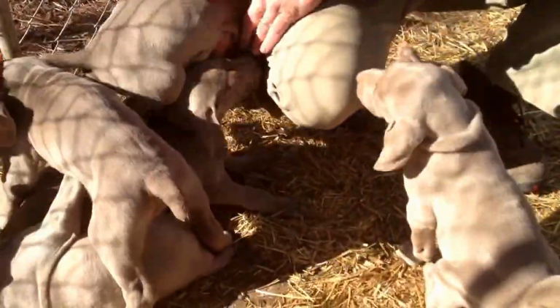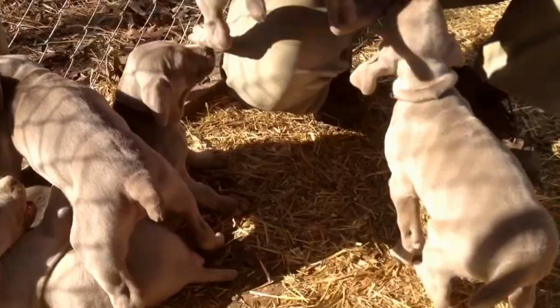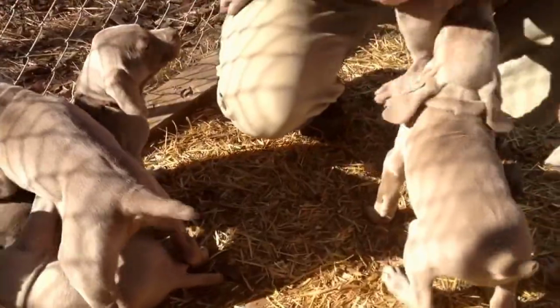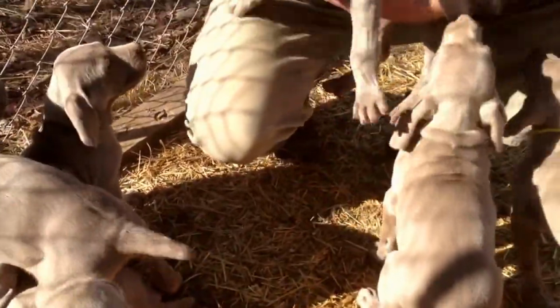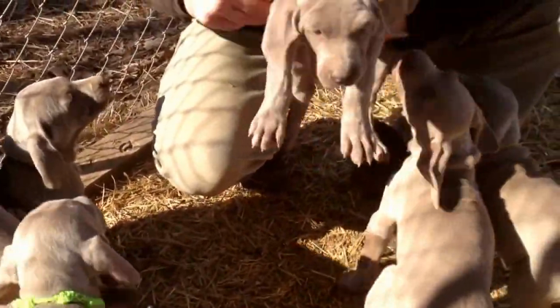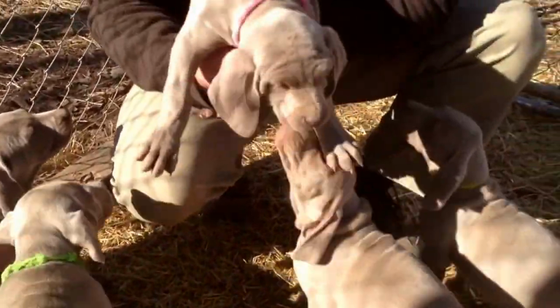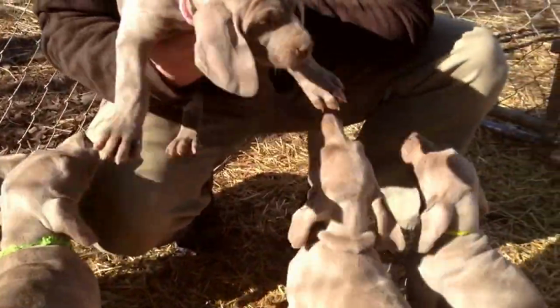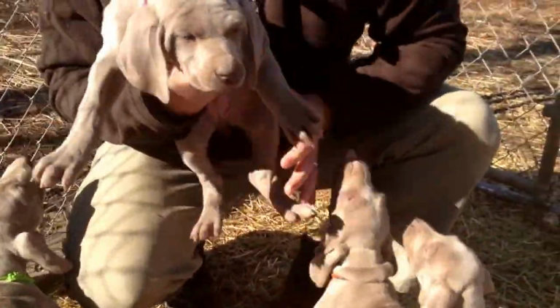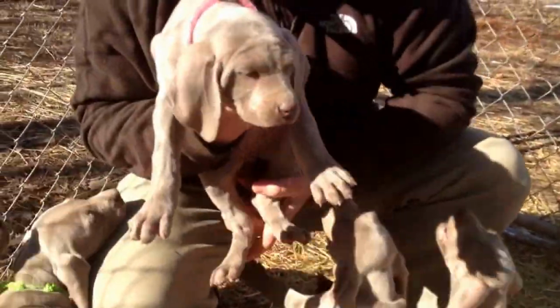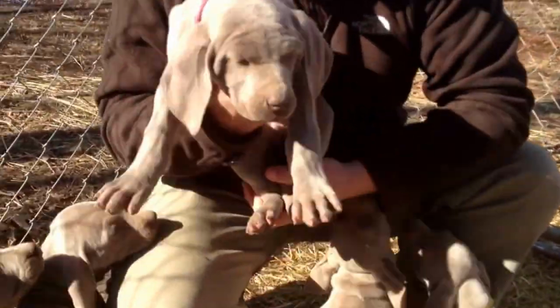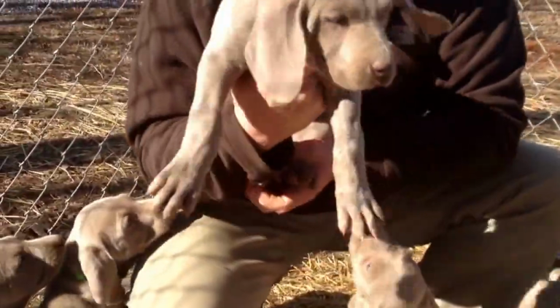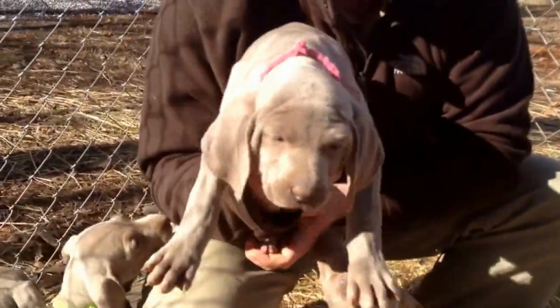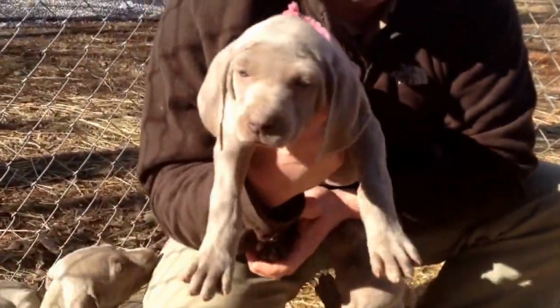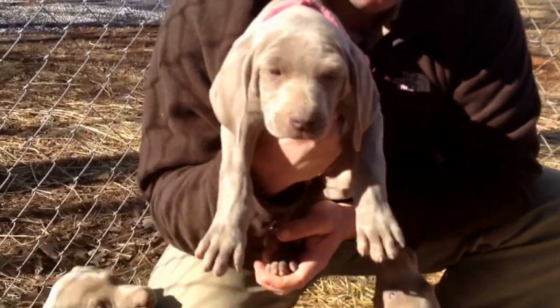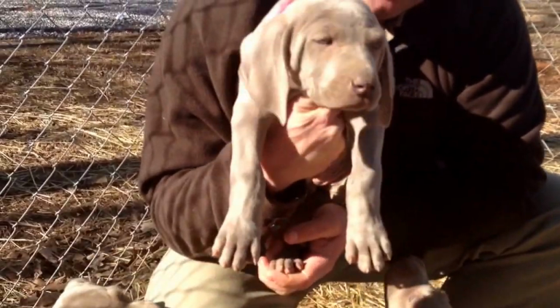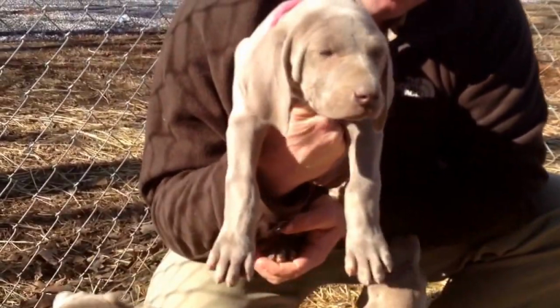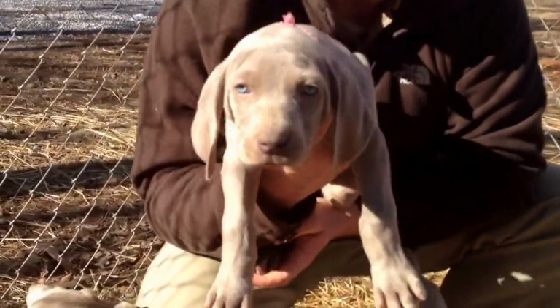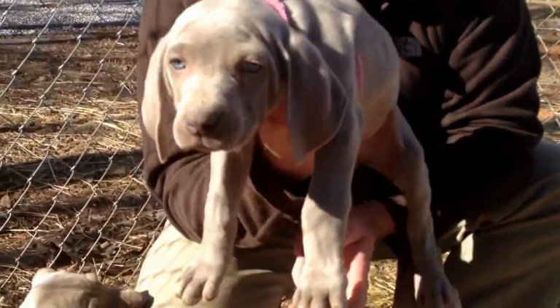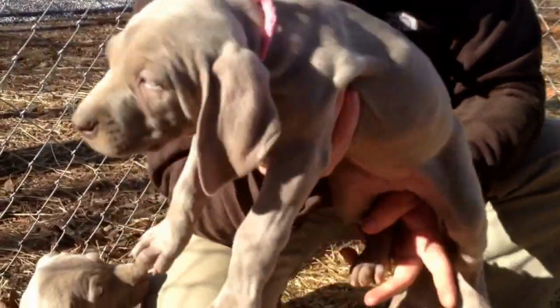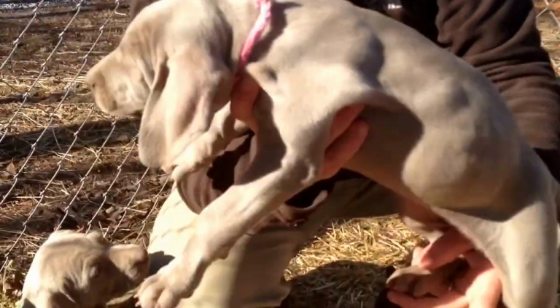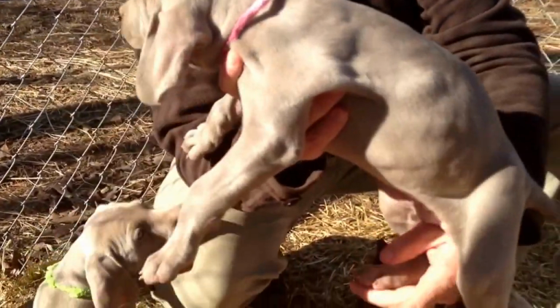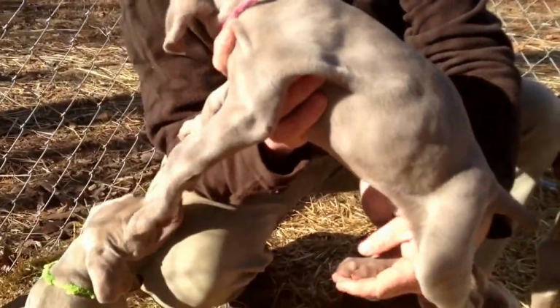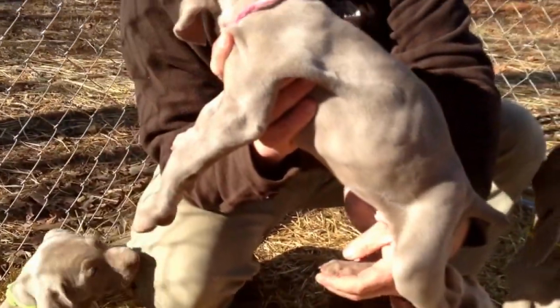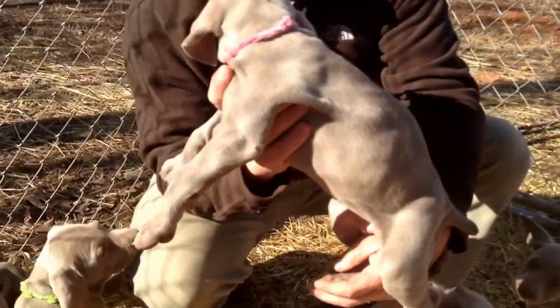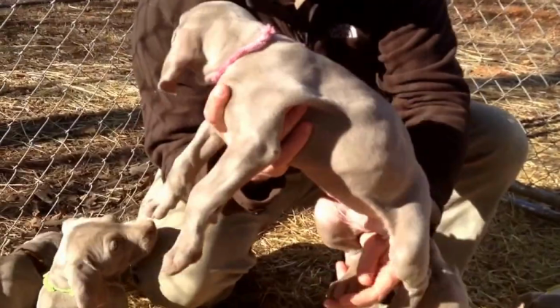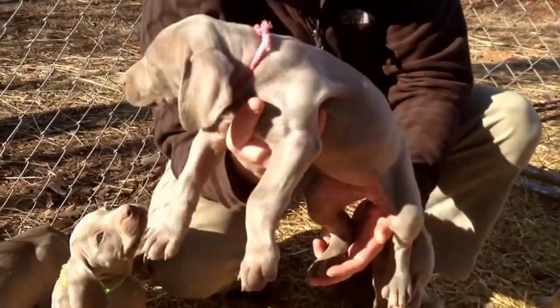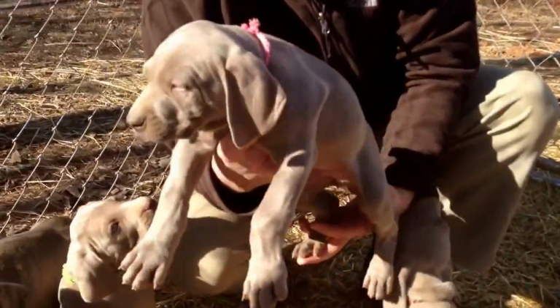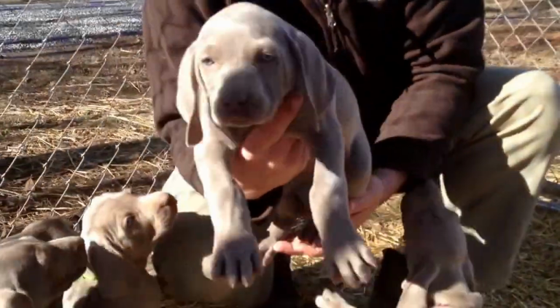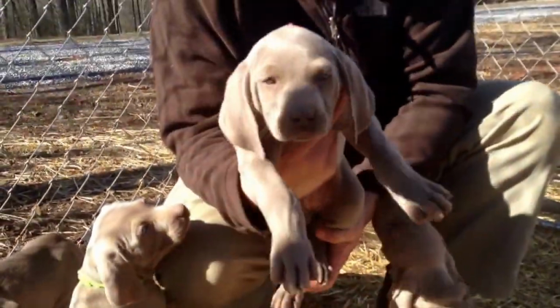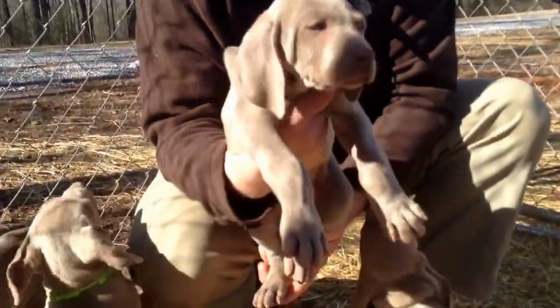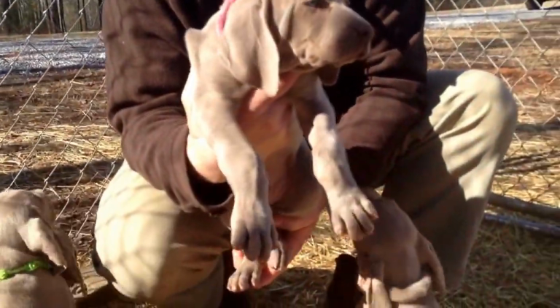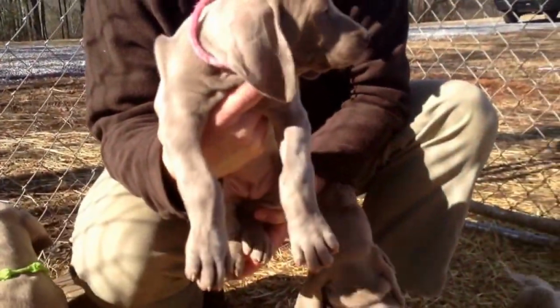And then we have the Pink Collar. Just sweet babies — that's the Pink Collar.